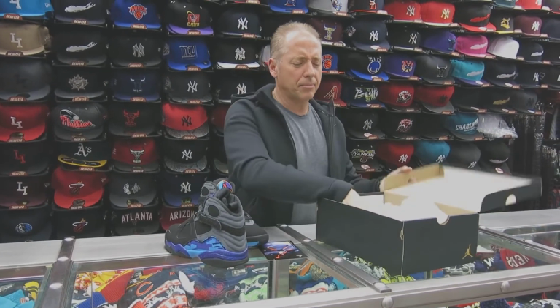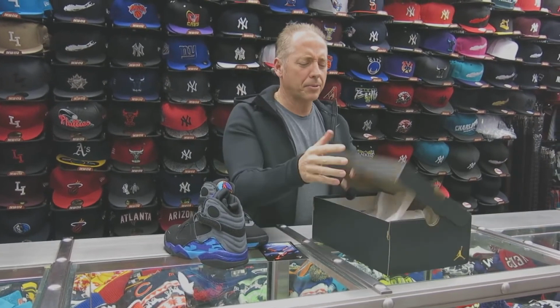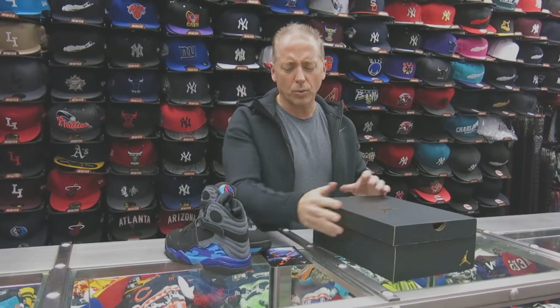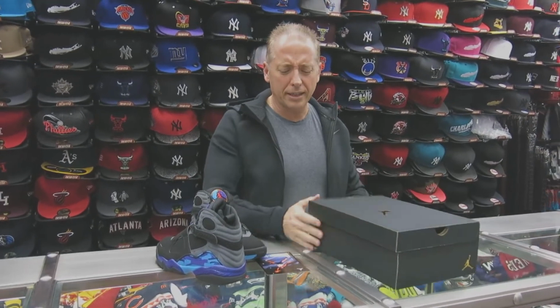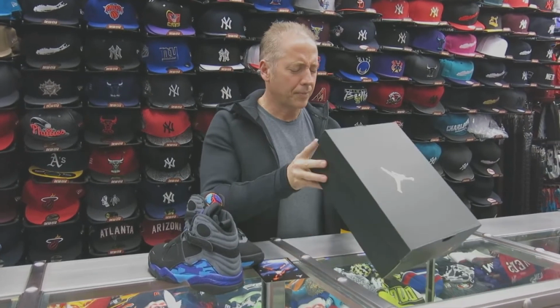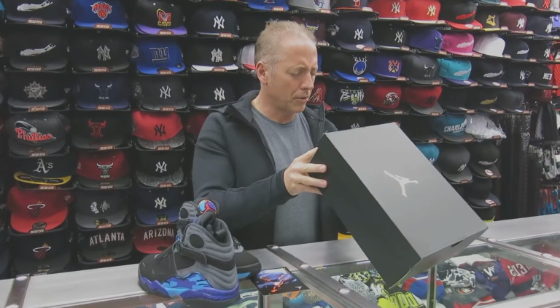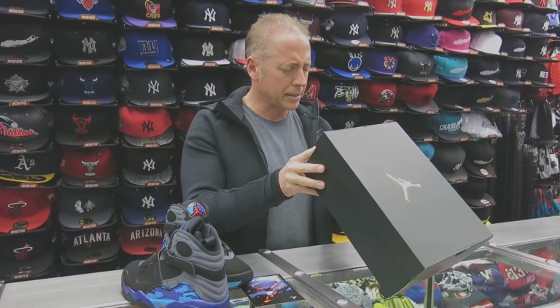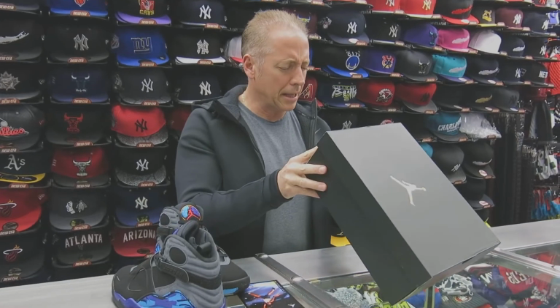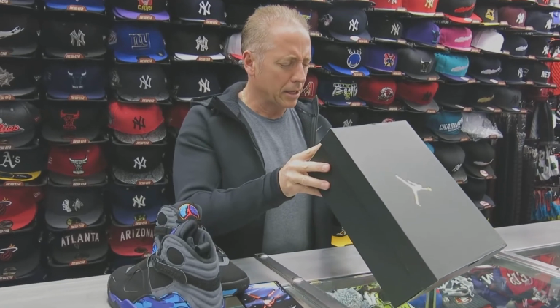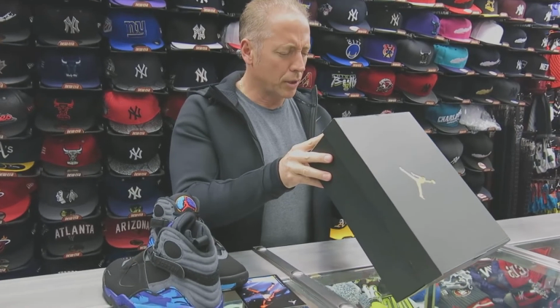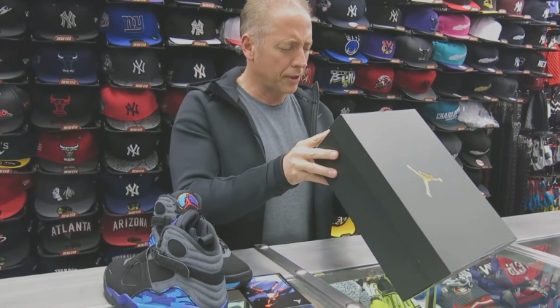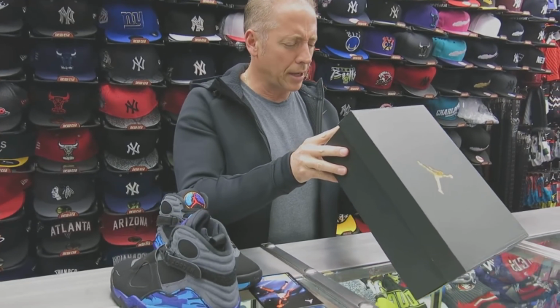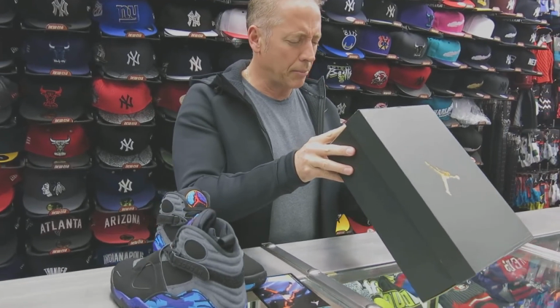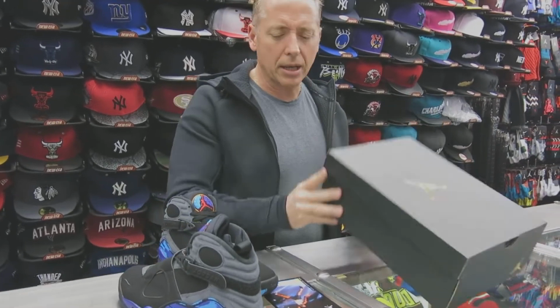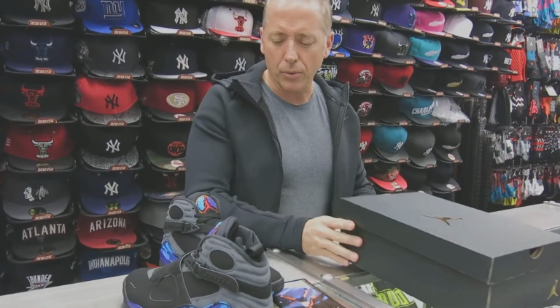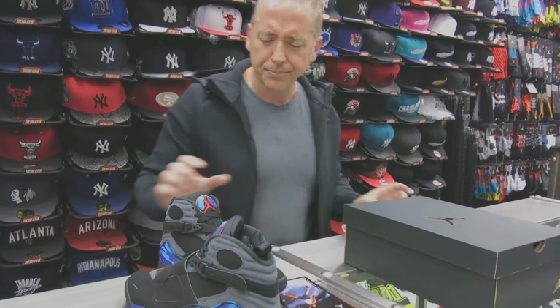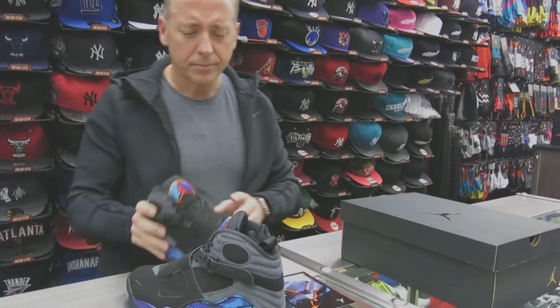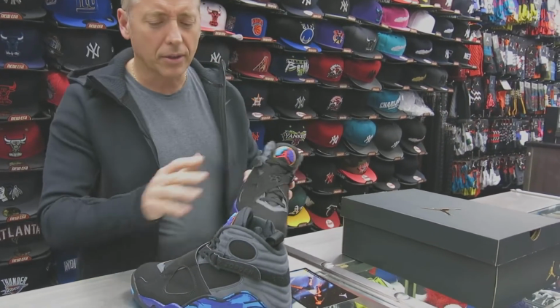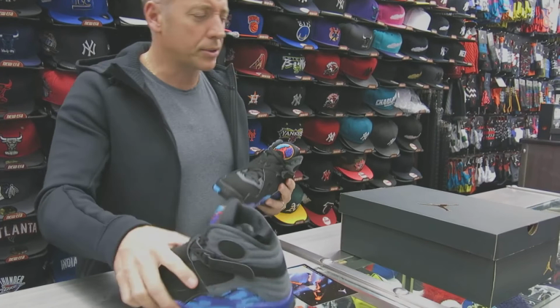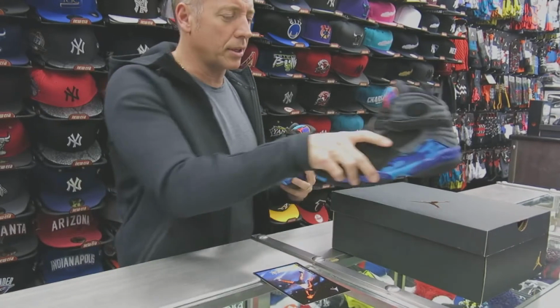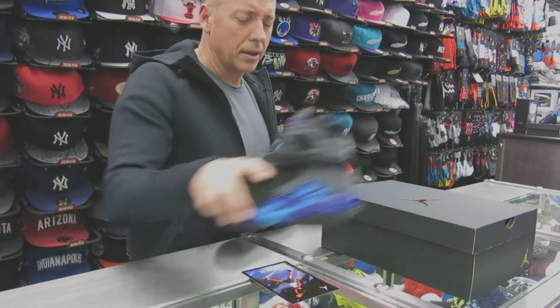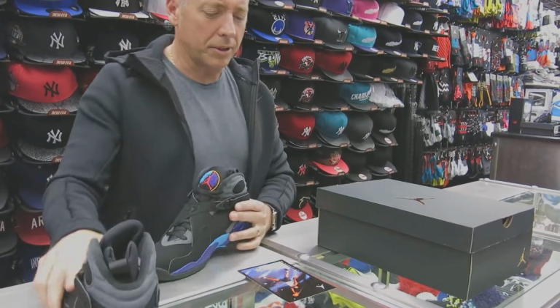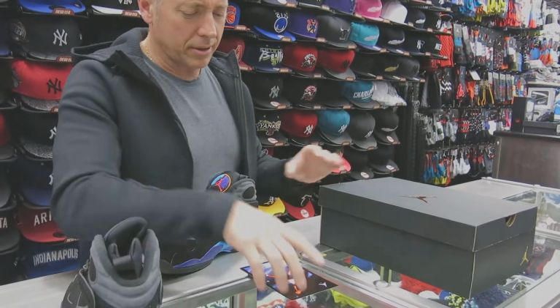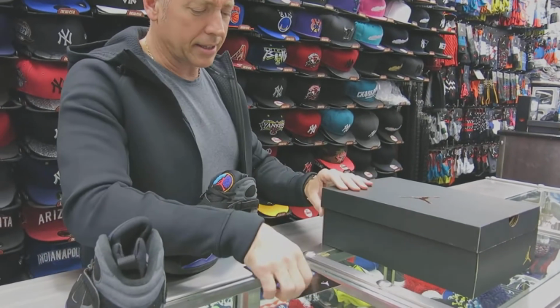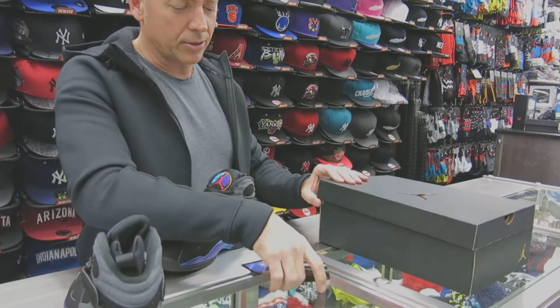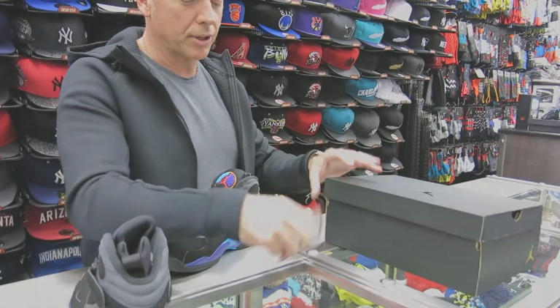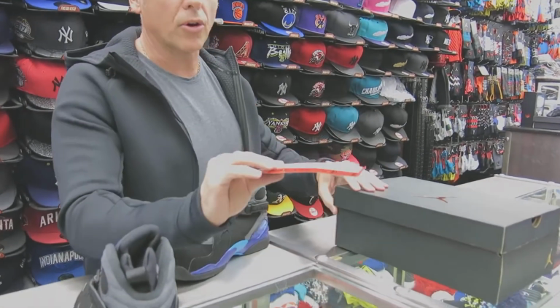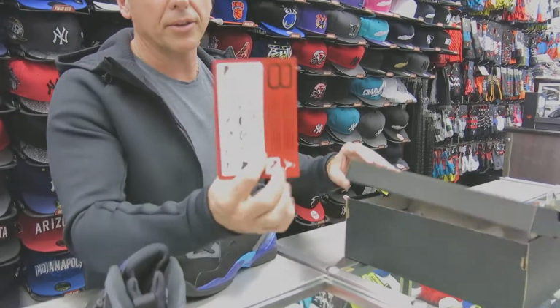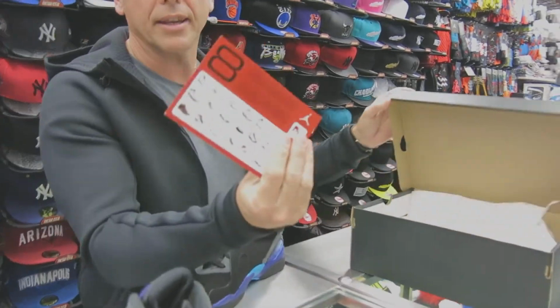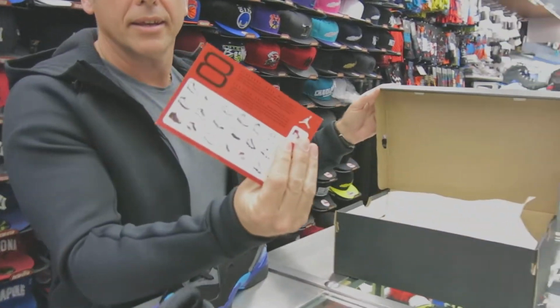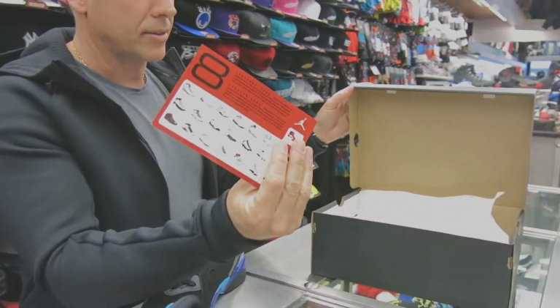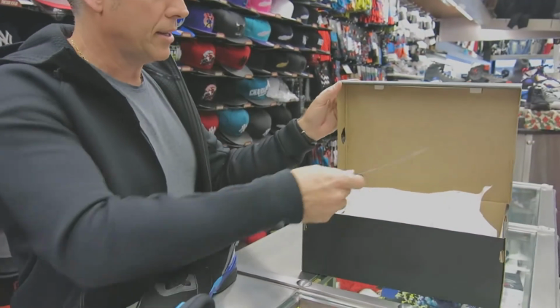Box price is $190. The color on the box is black, true red, flint gray, and bright concord. We've got a retro card again in there.